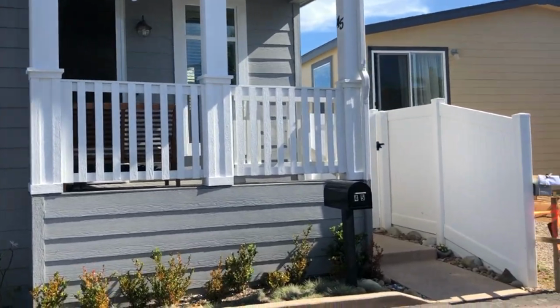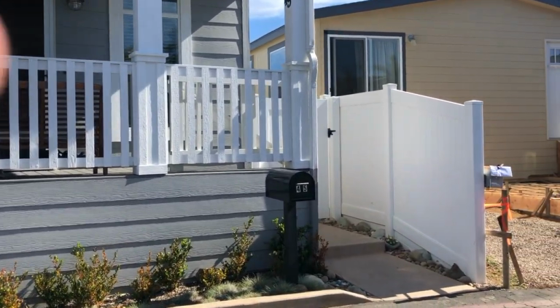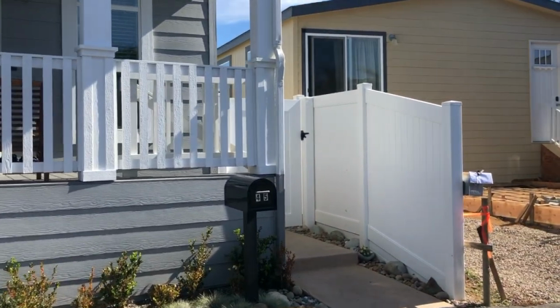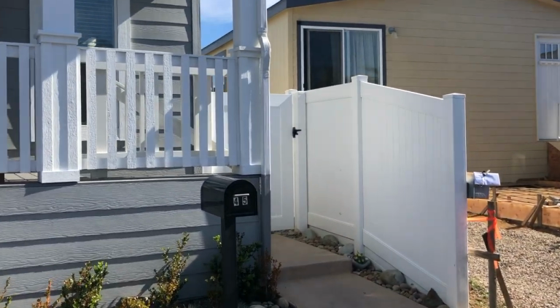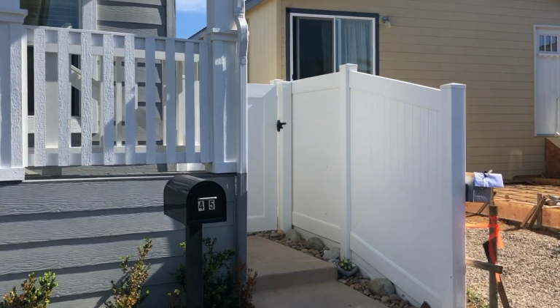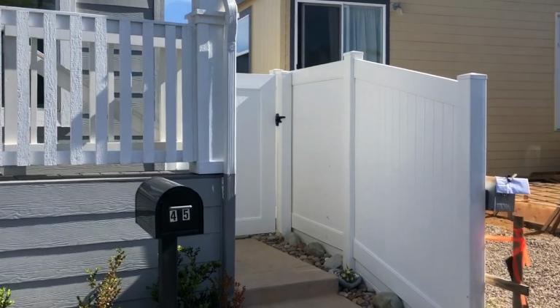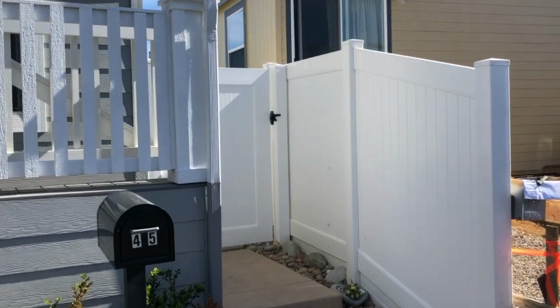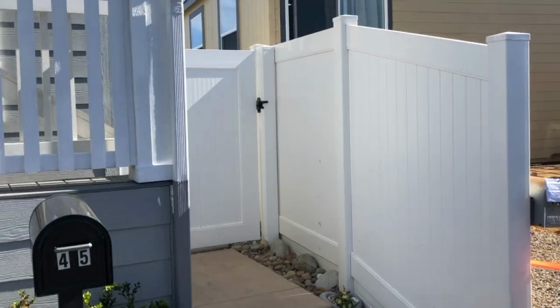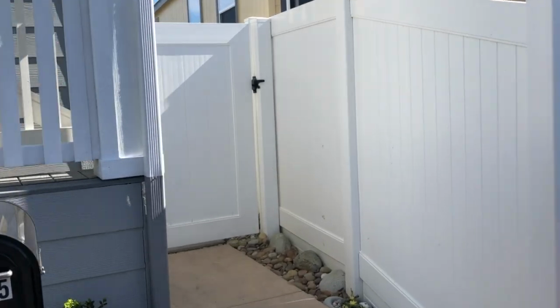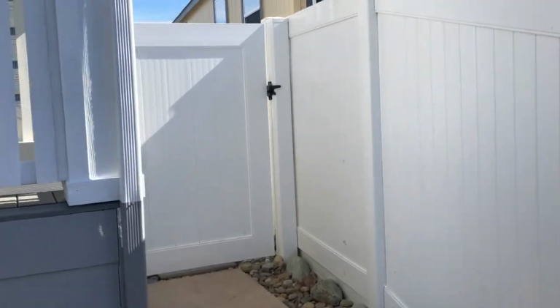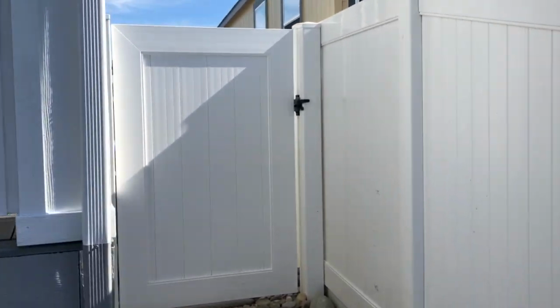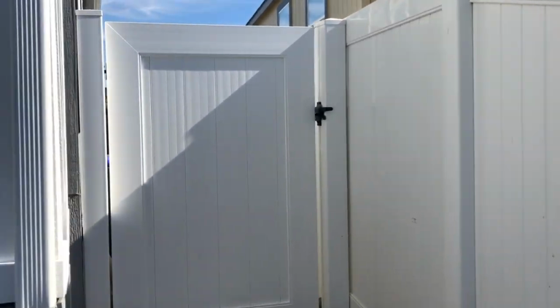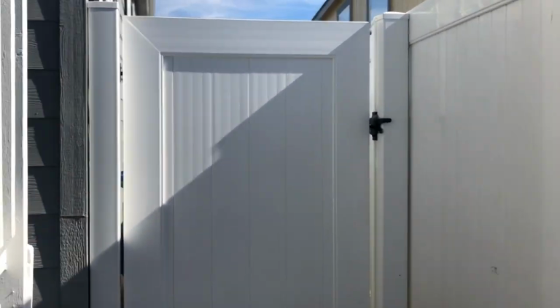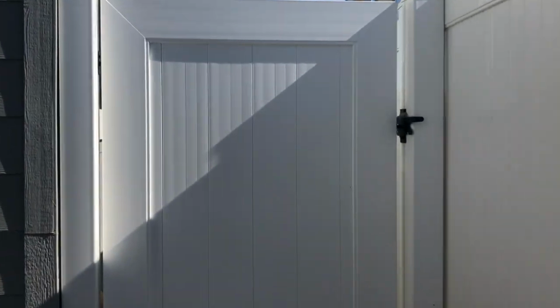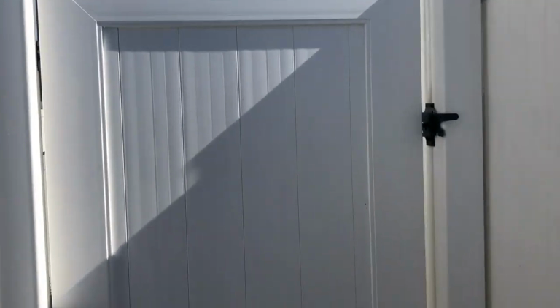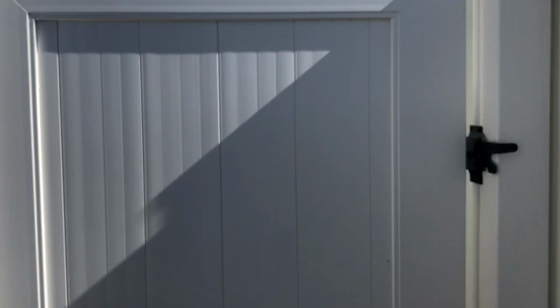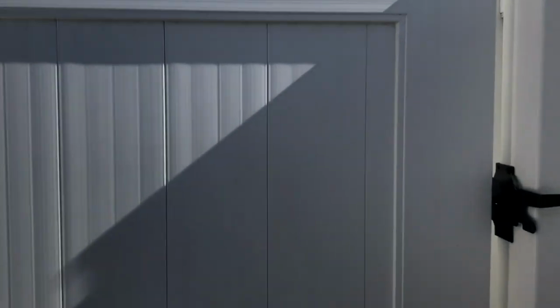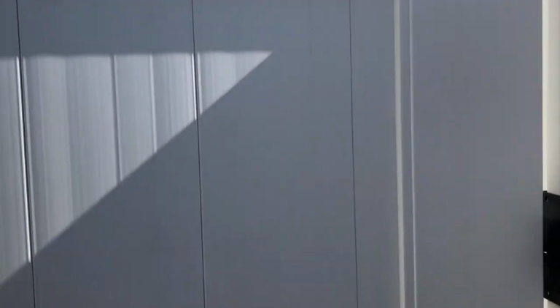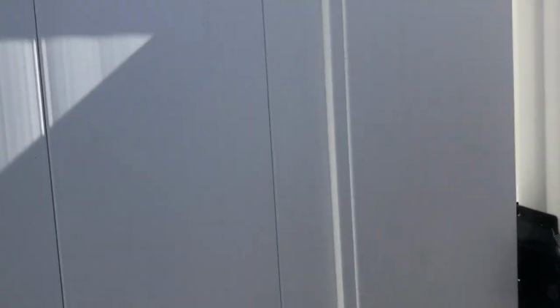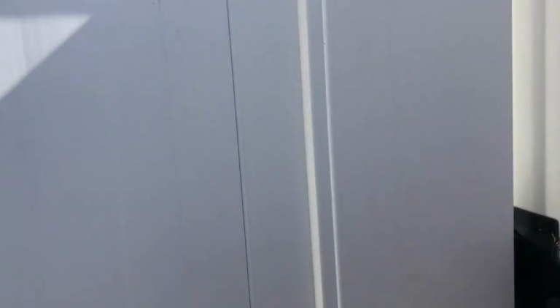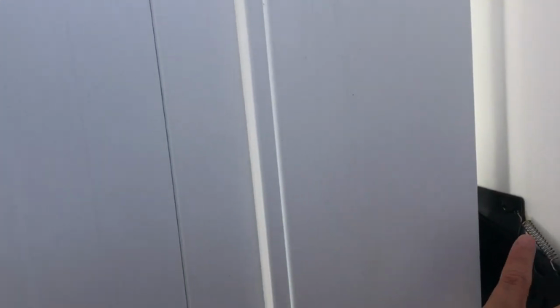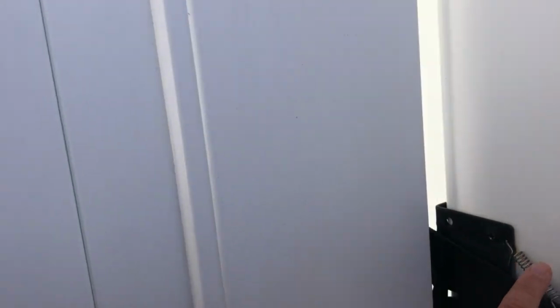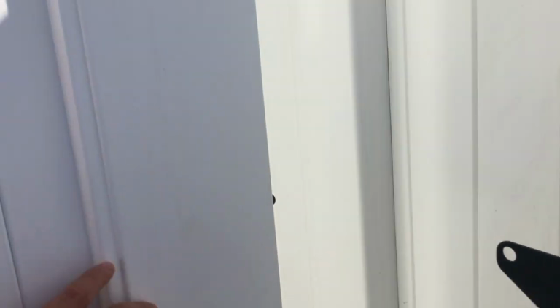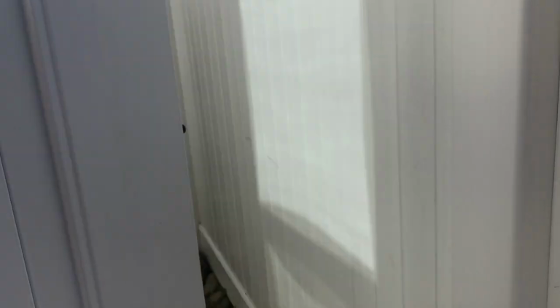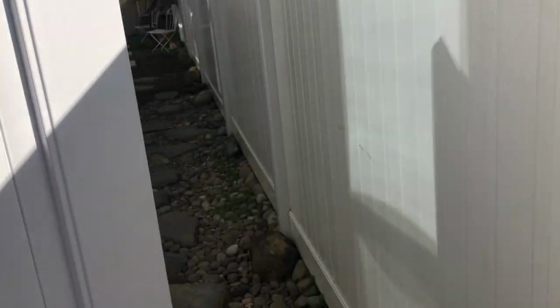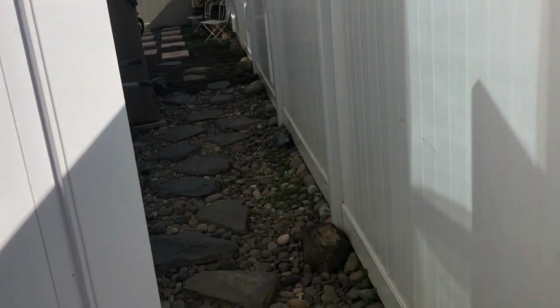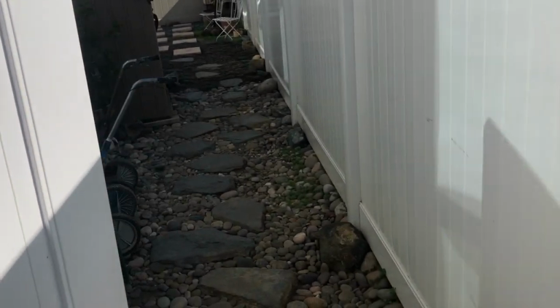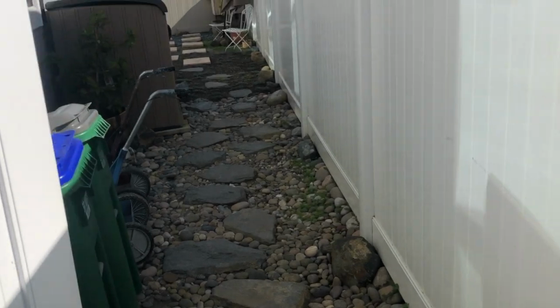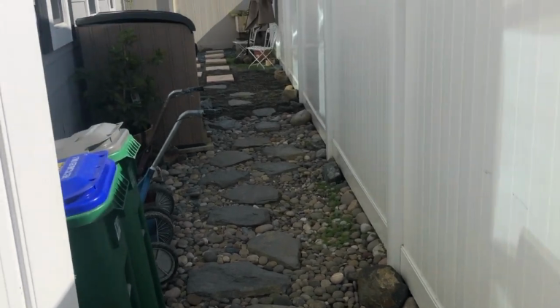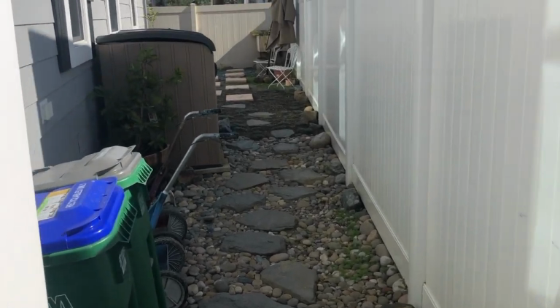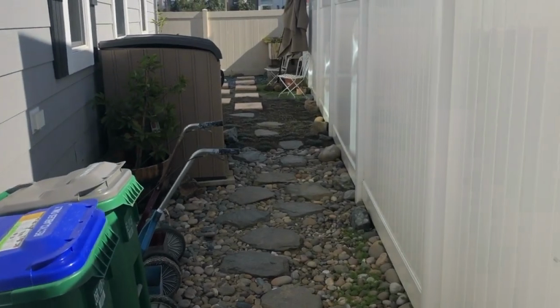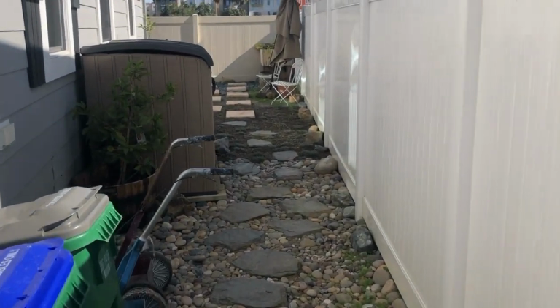Now we're going to walk you around to the side. Unlike most homes in manufactured housing communities, most lots are small, but this one is a very large corner lot. You get a beautiful yard.